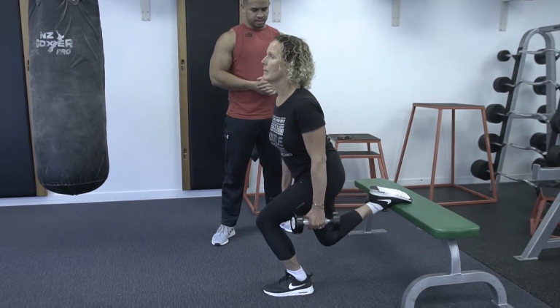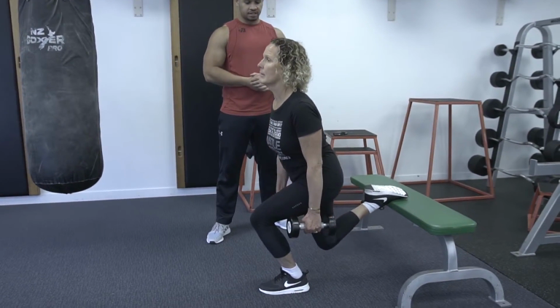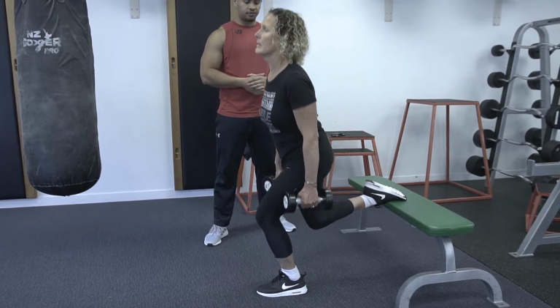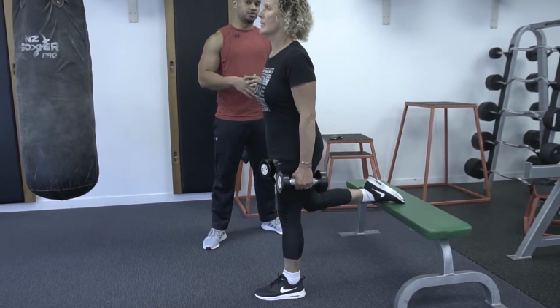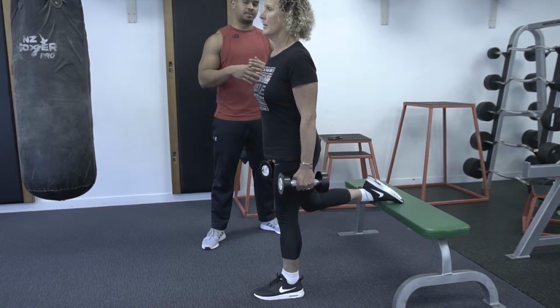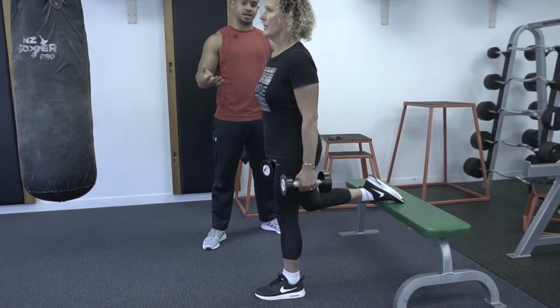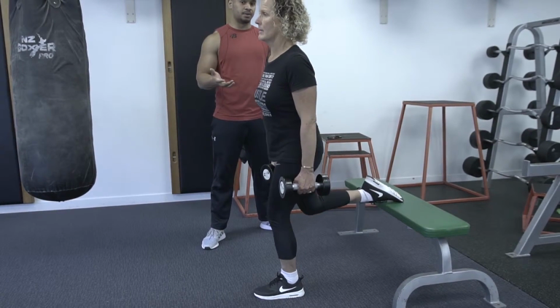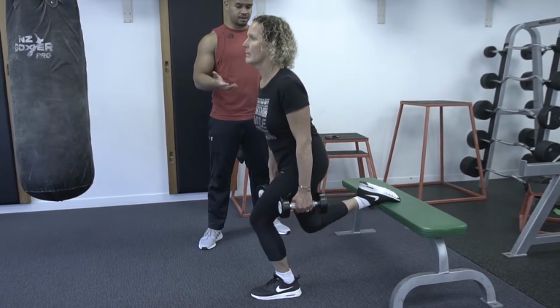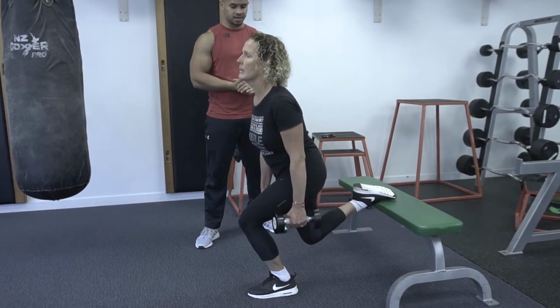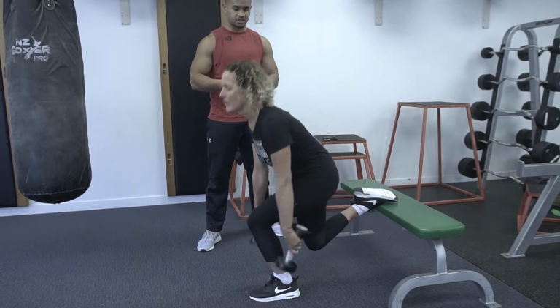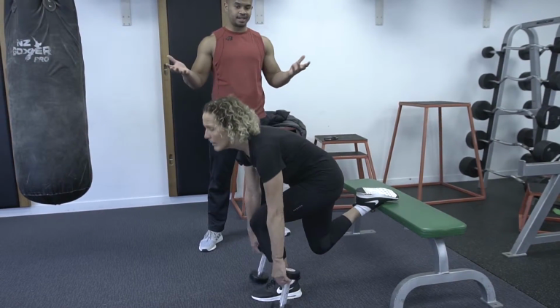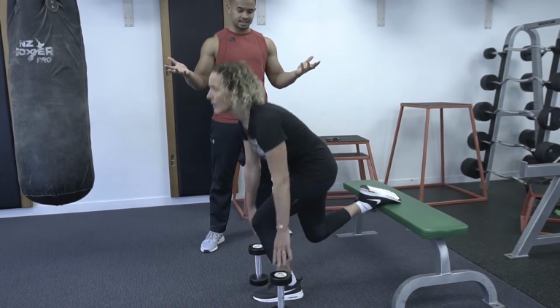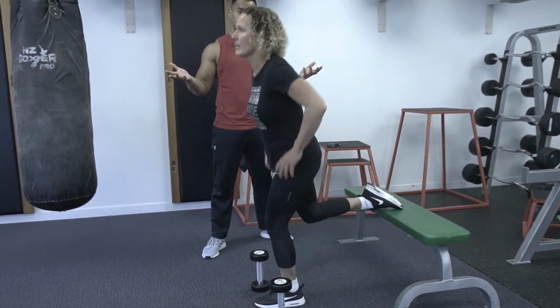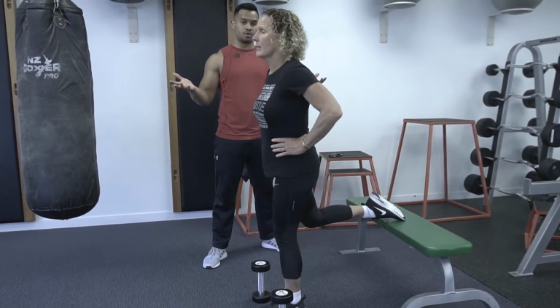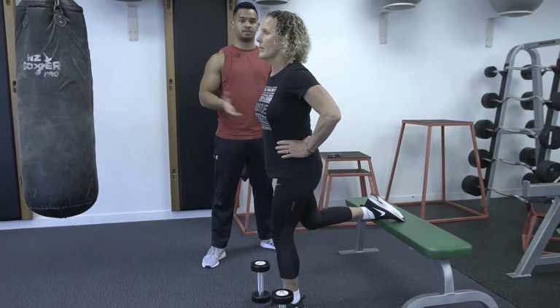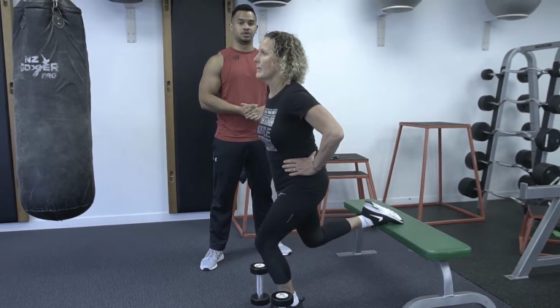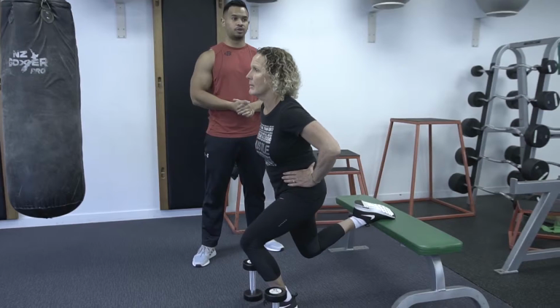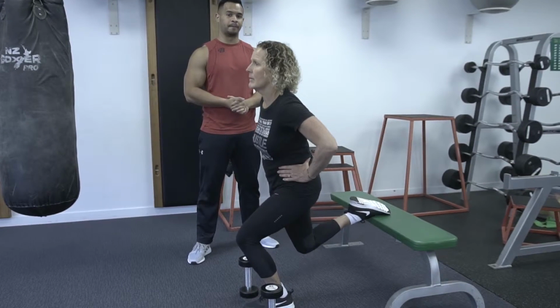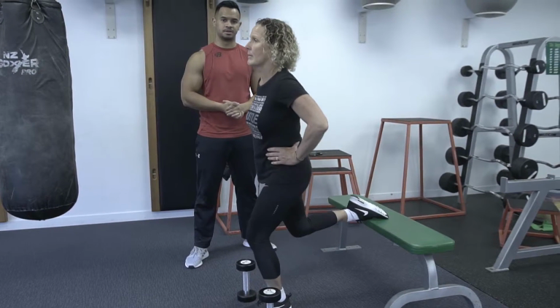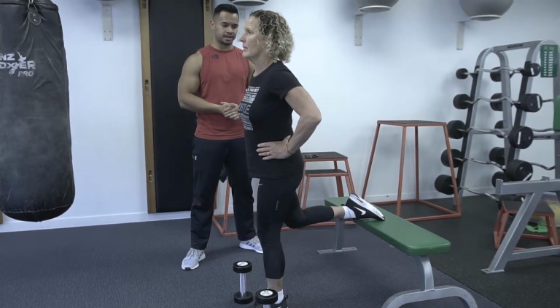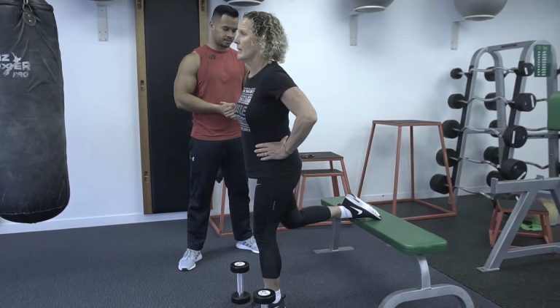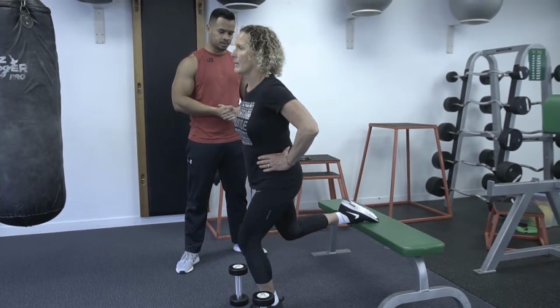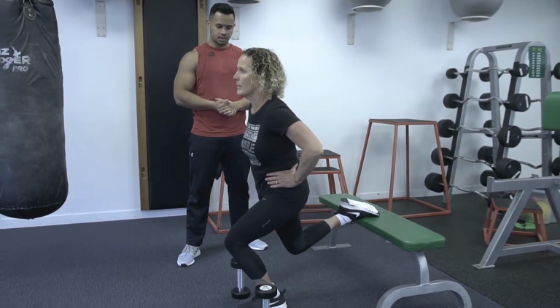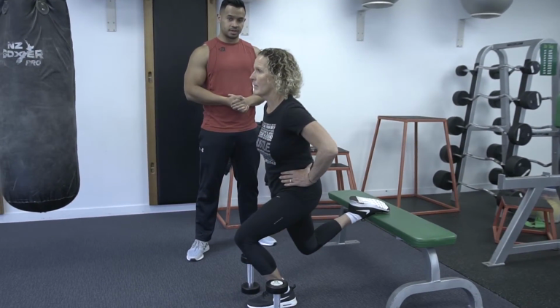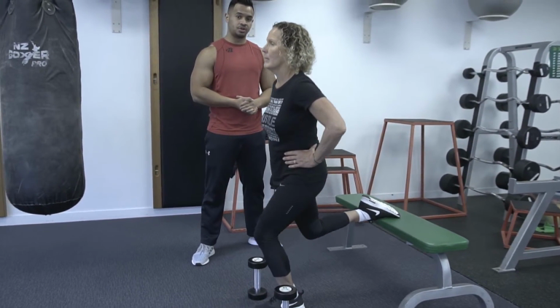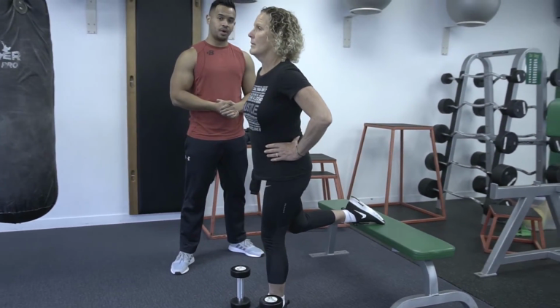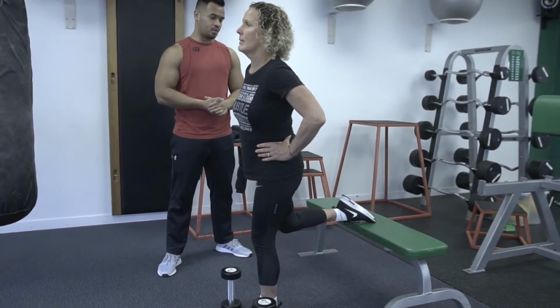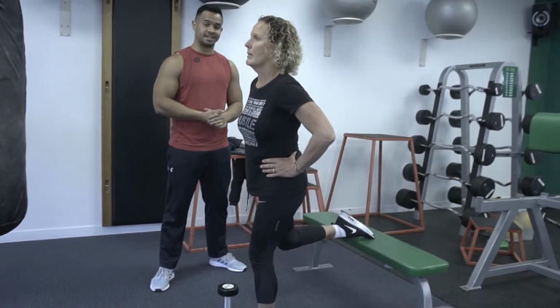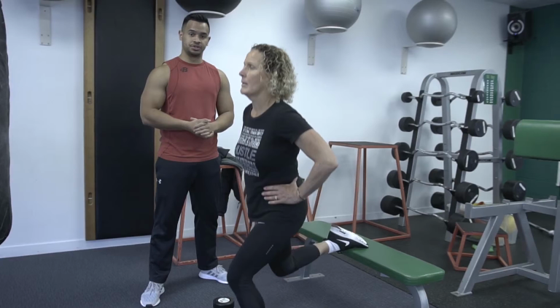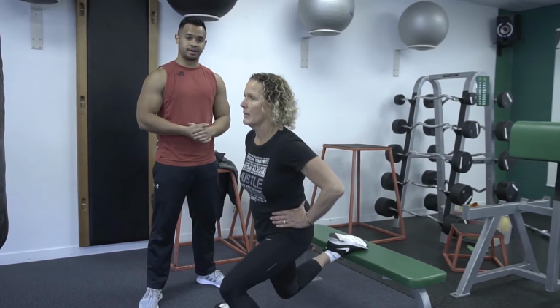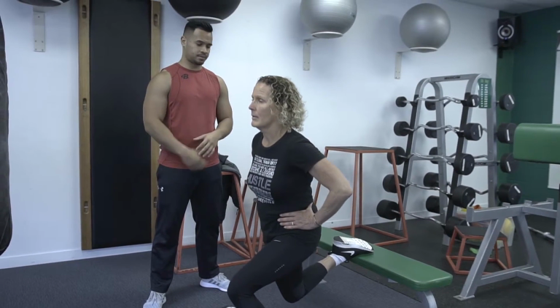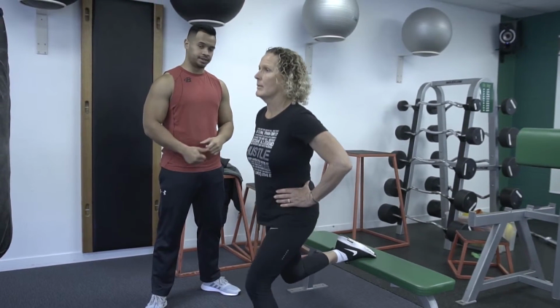Now guys, if you find using the dumbbell is a bit too tough, then just simply let it go and just use your own body weight — simple as that. So that's how you do a weighted one leg lunge. Cheers.